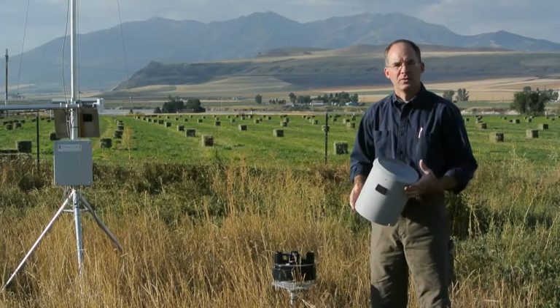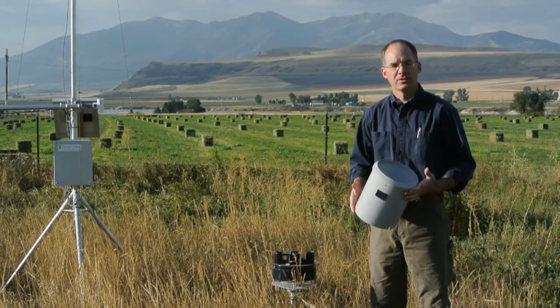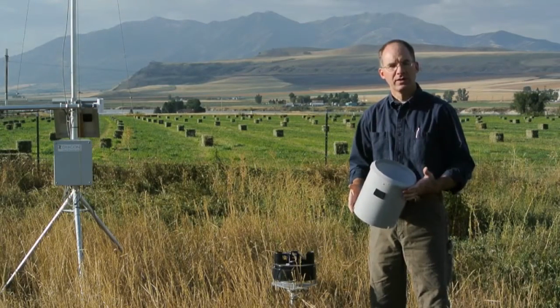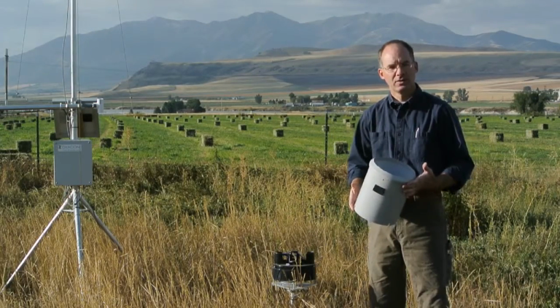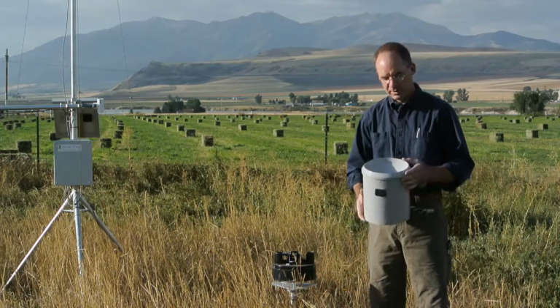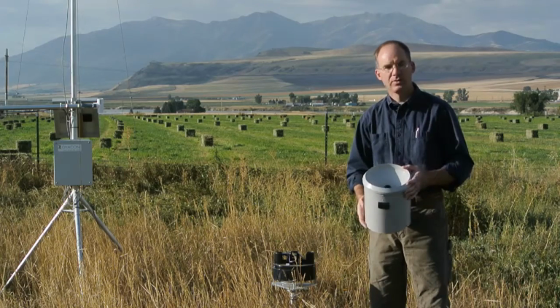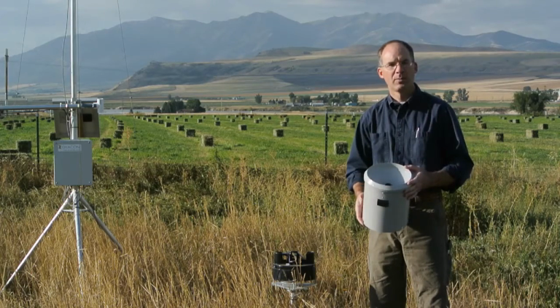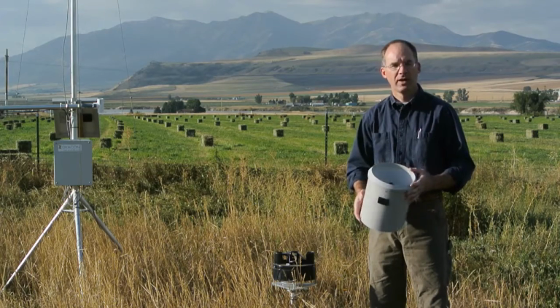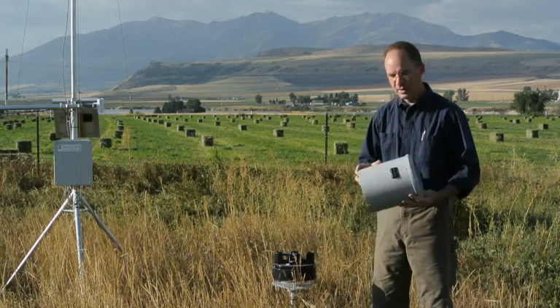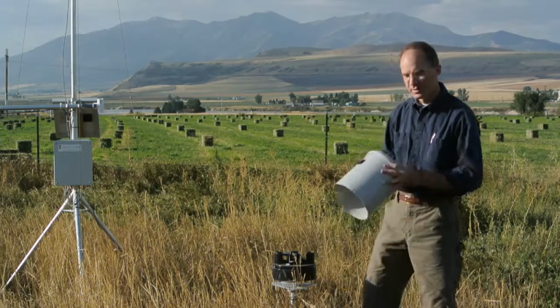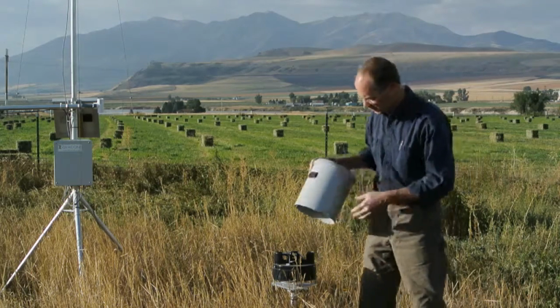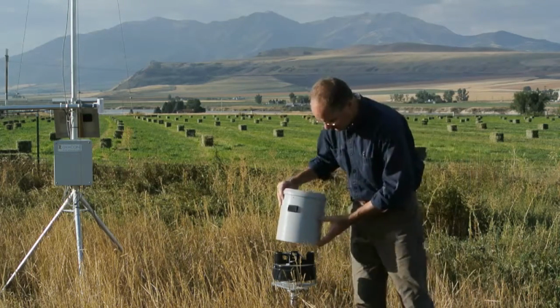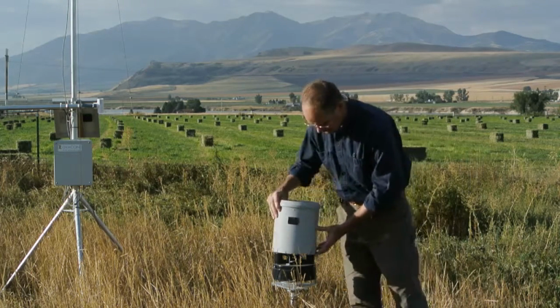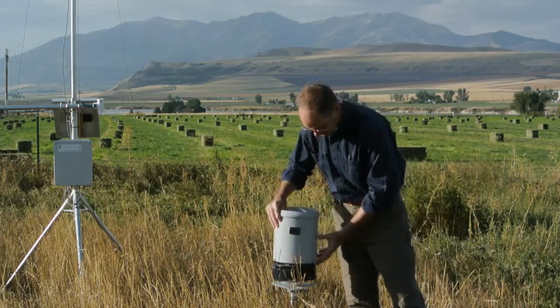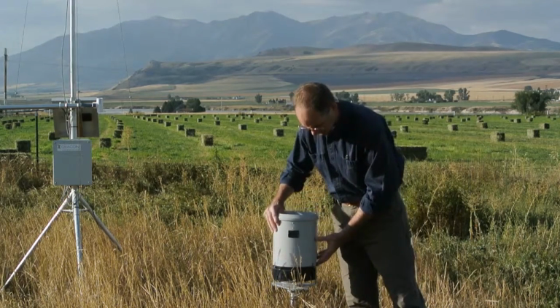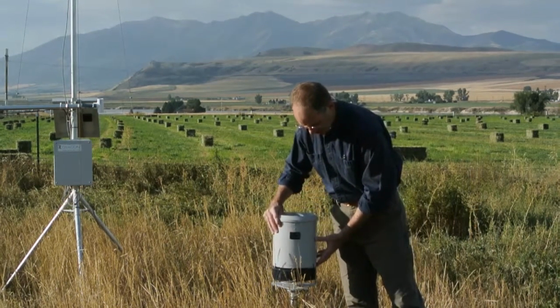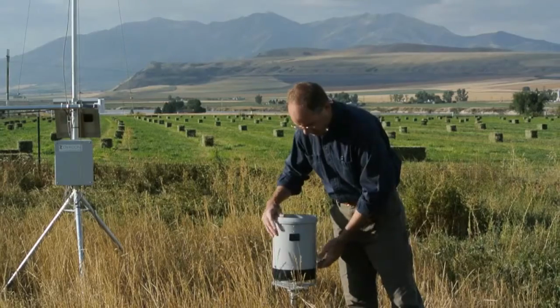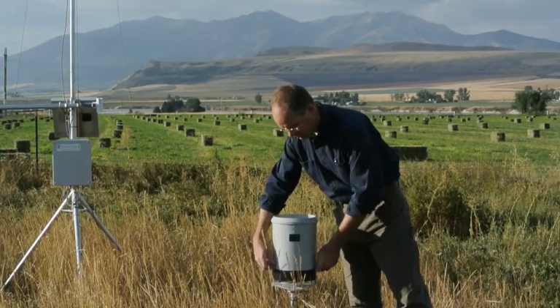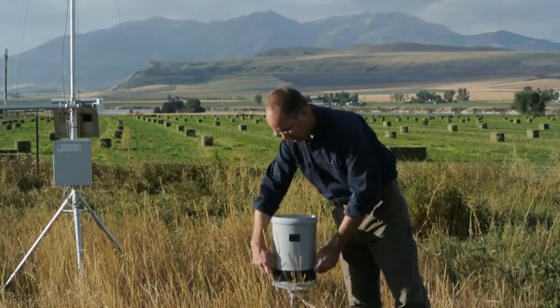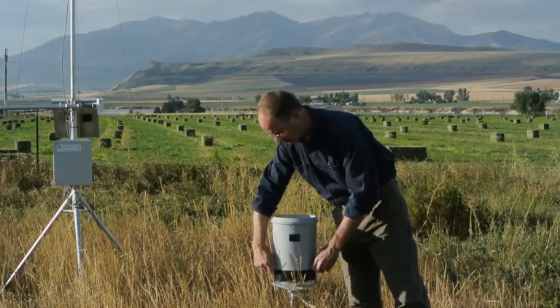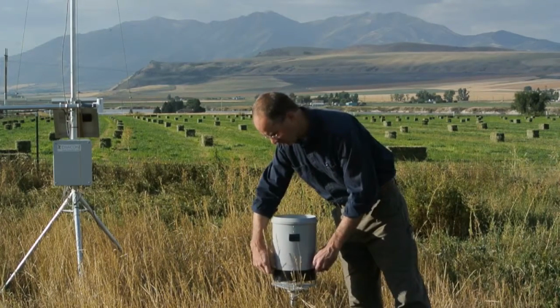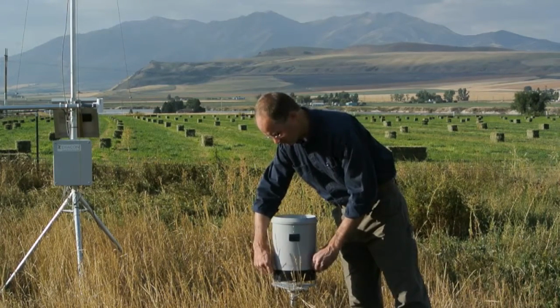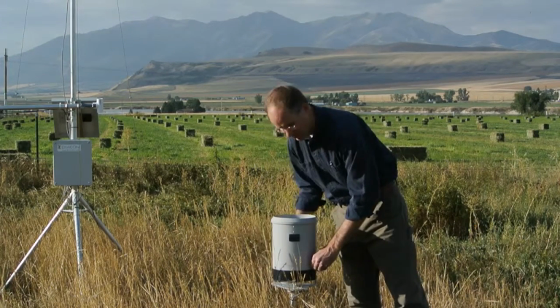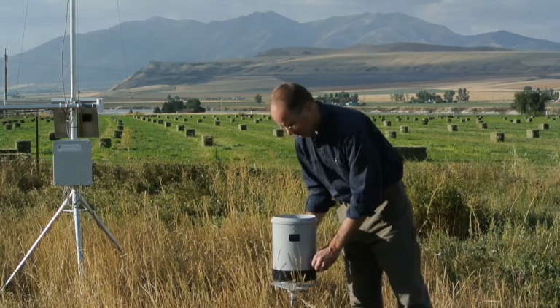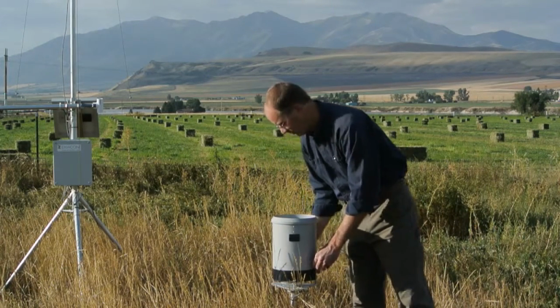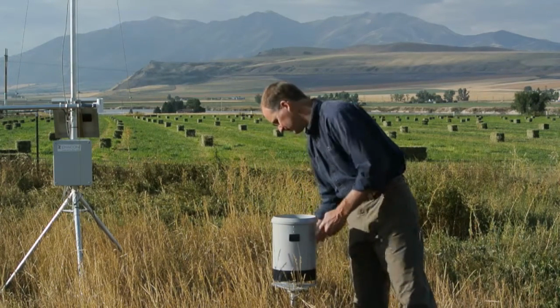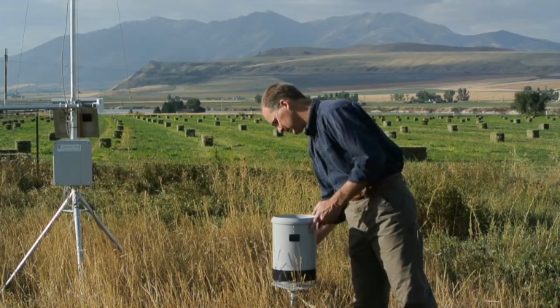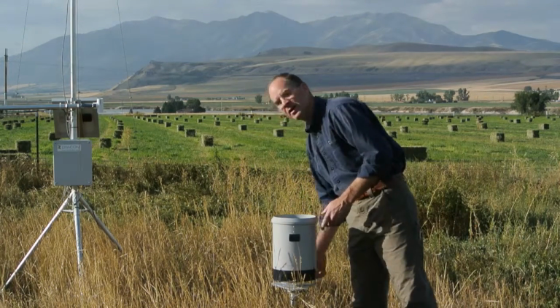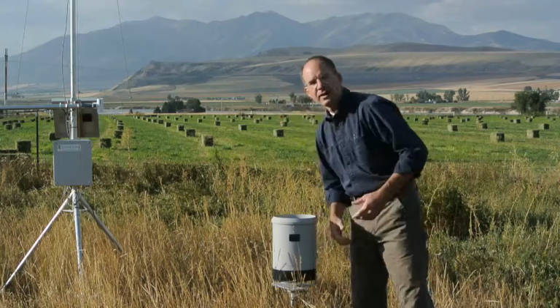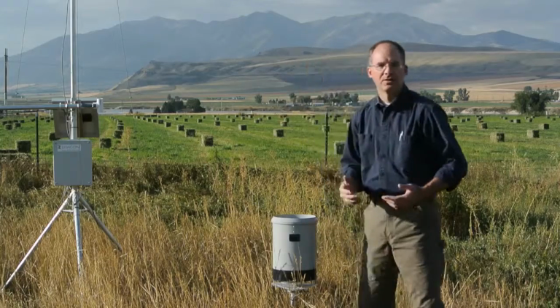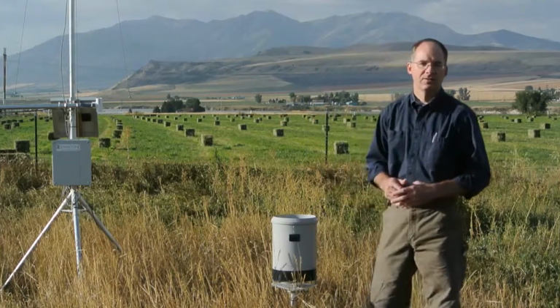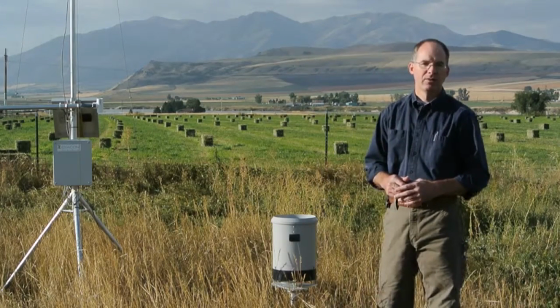With the screen reinserted into the top of the rain gauge it can now be reassembled. Simply place it over the screws, tighten the screws, and the rain gauge service is now complete.